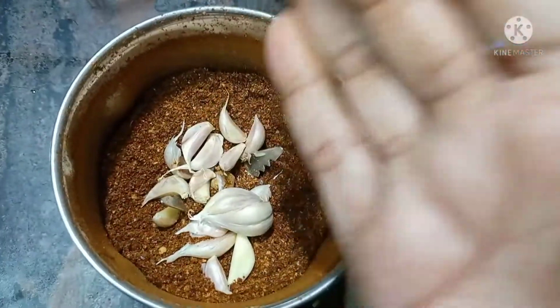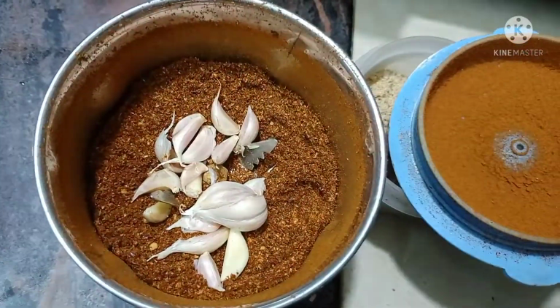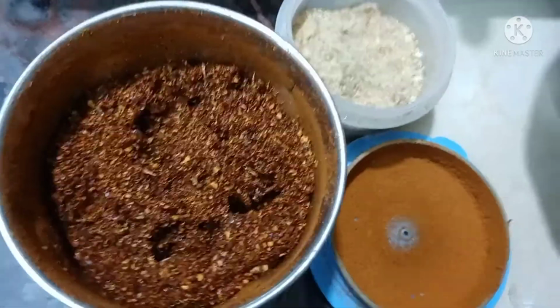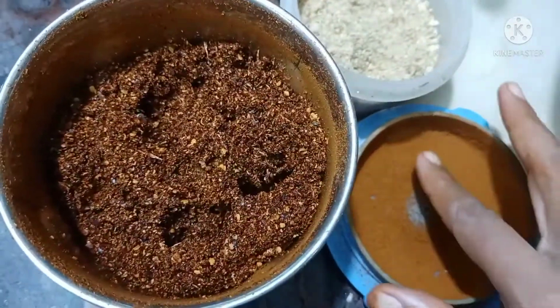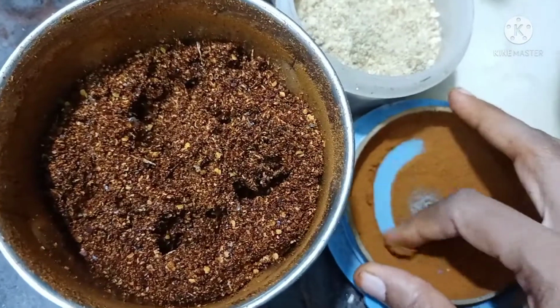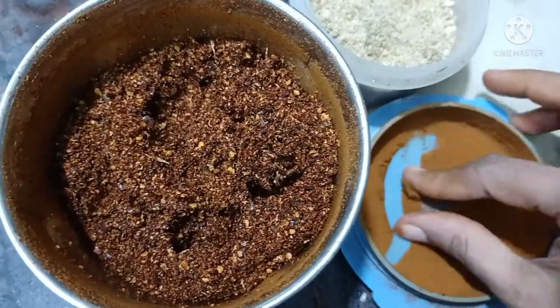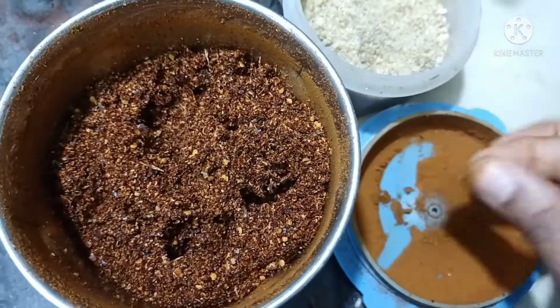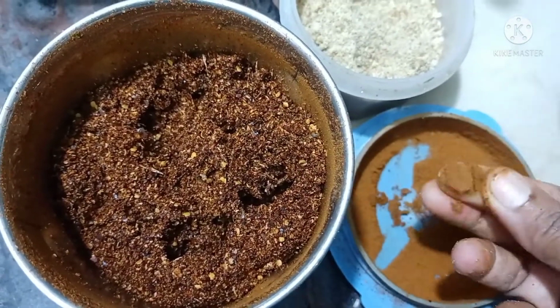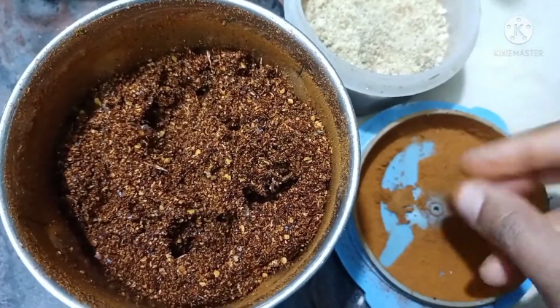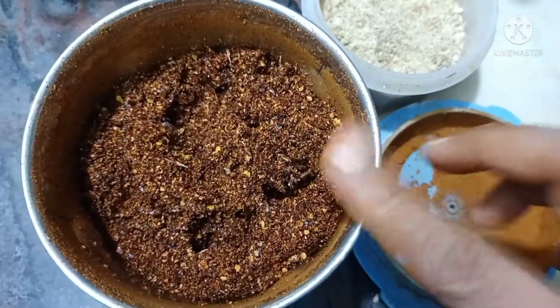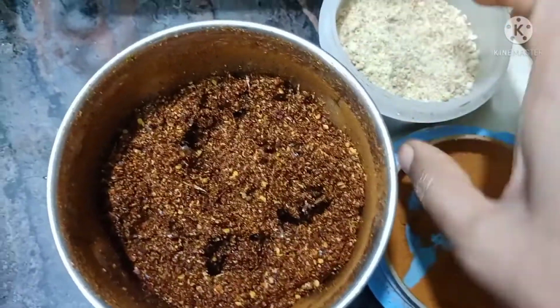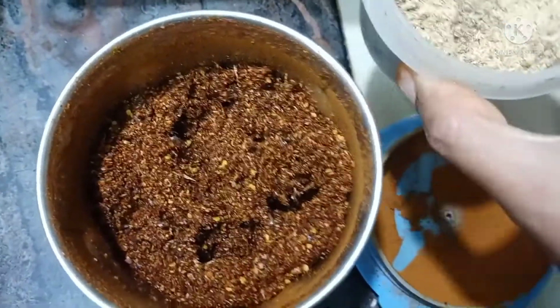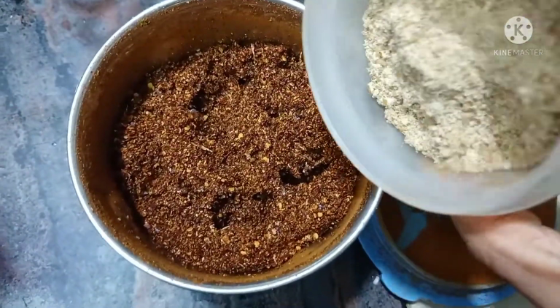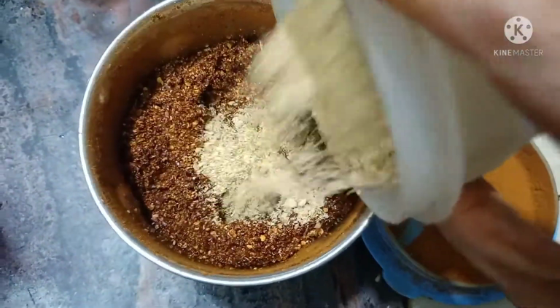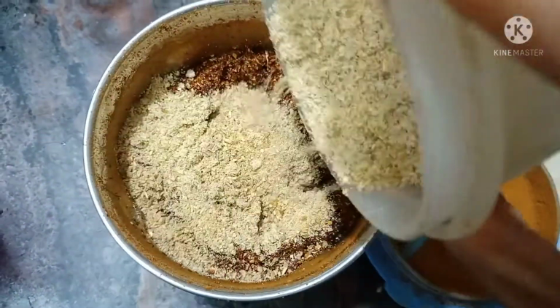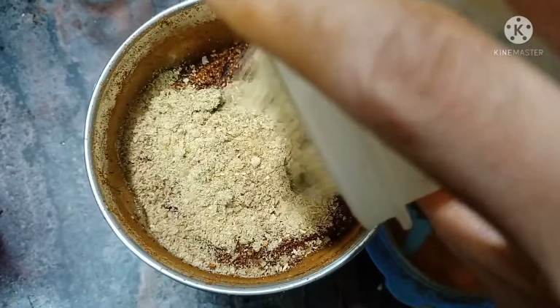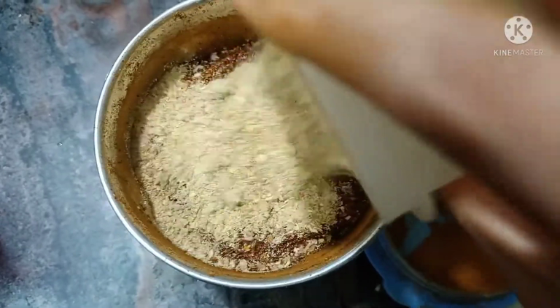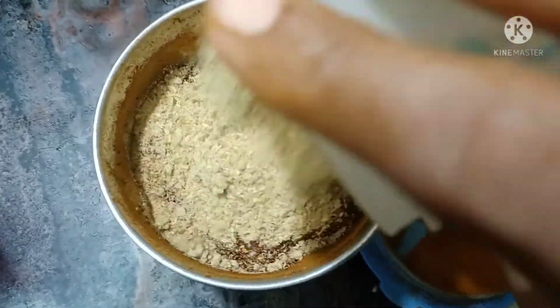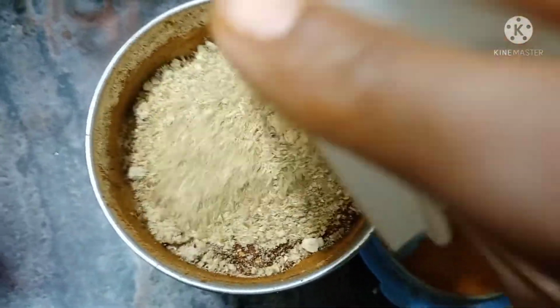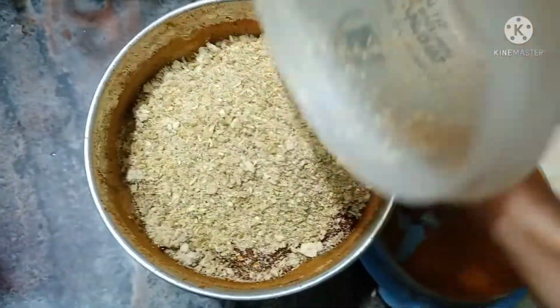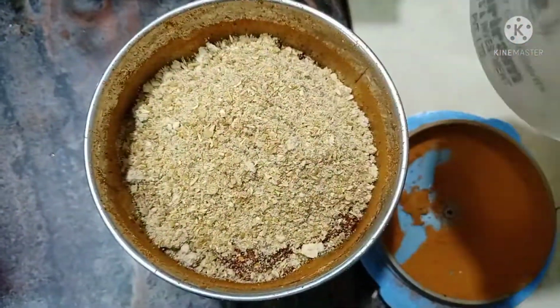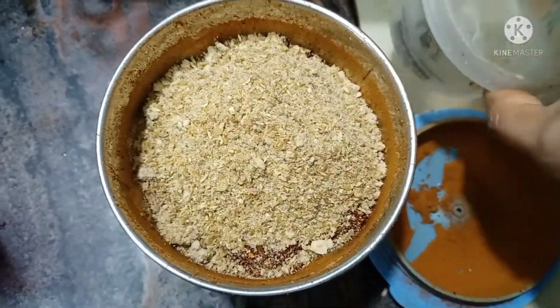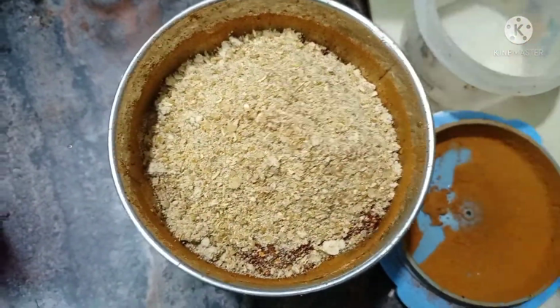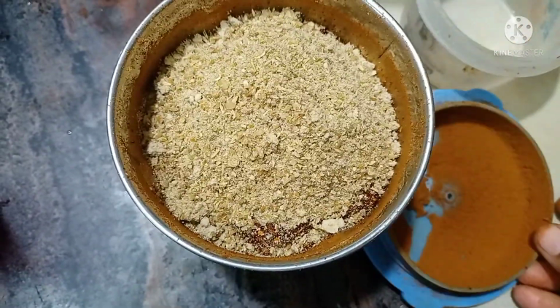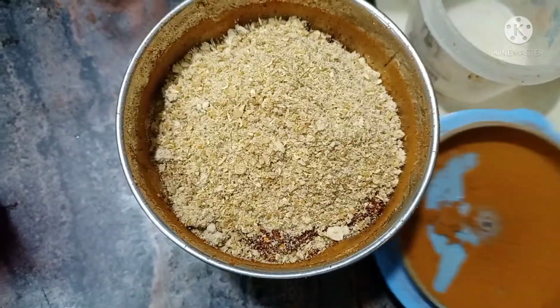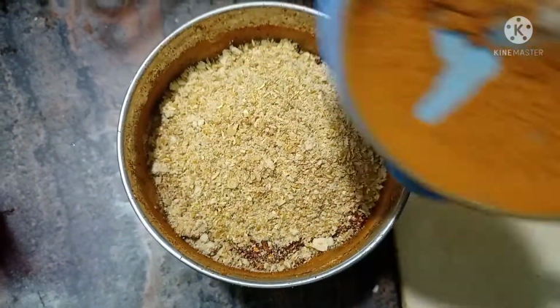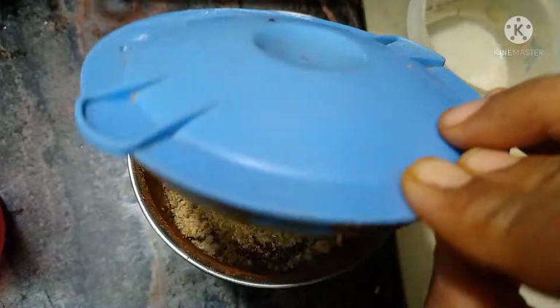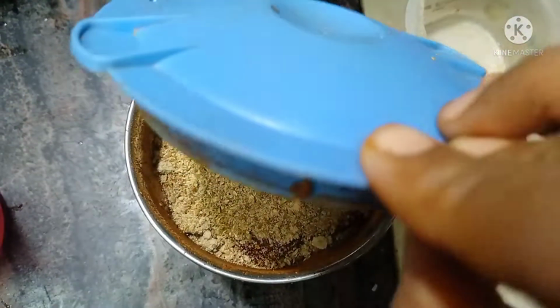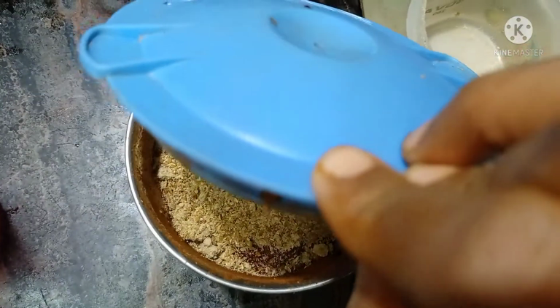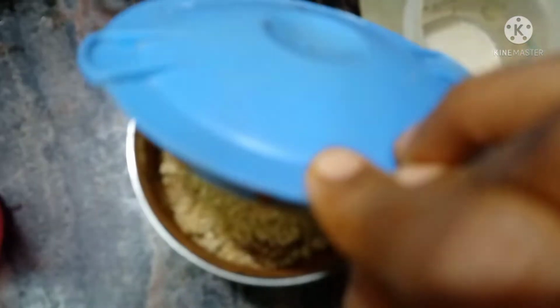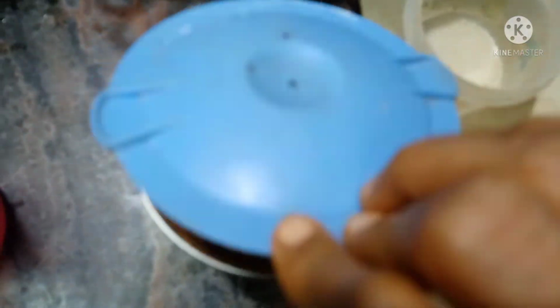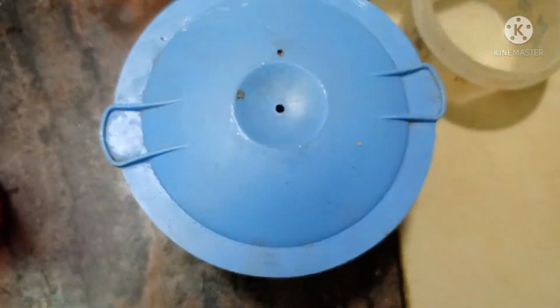We put it in a bowl. After this, we put the eggs in the bowl. We put it in the bowl.